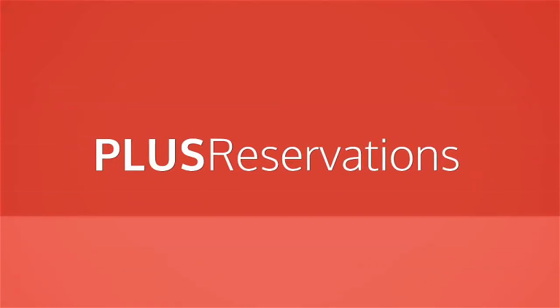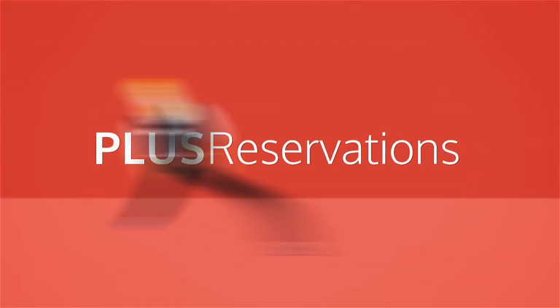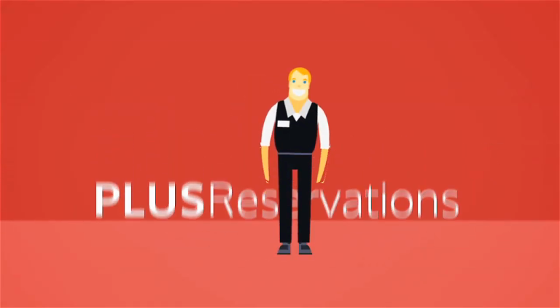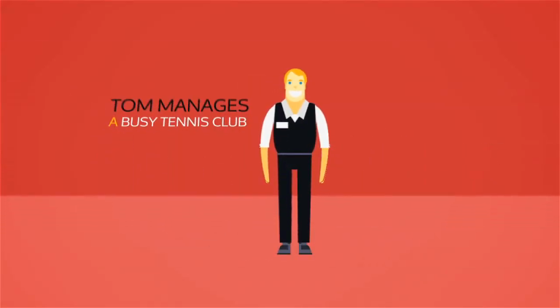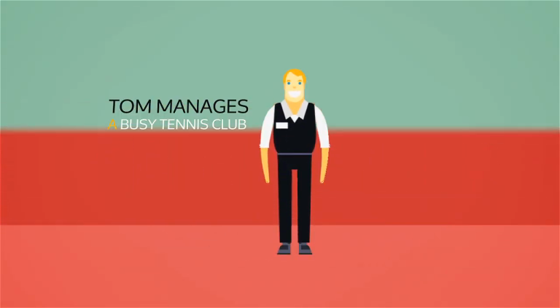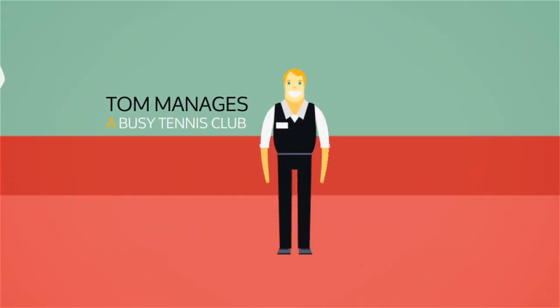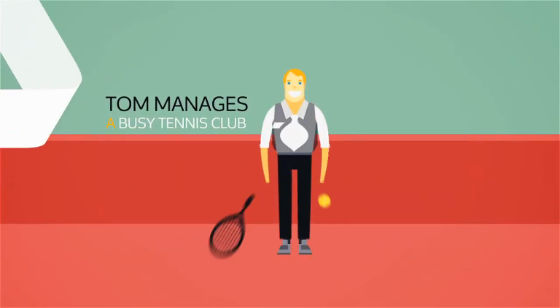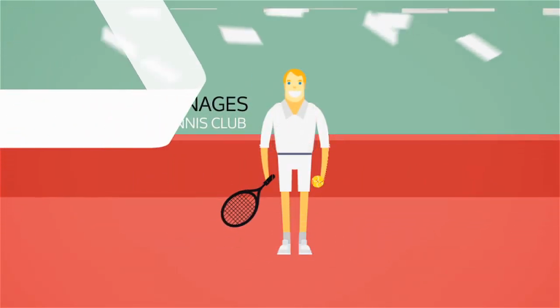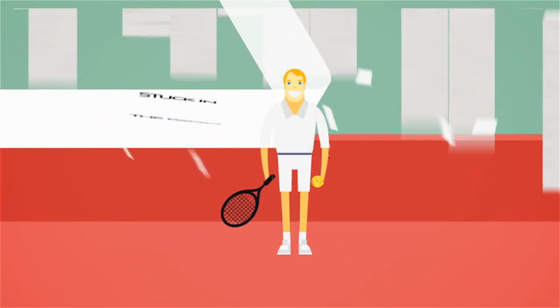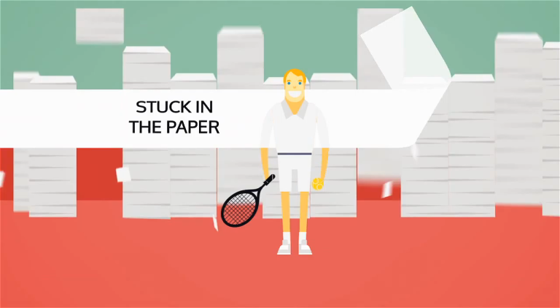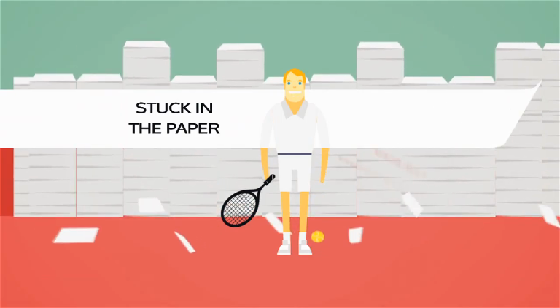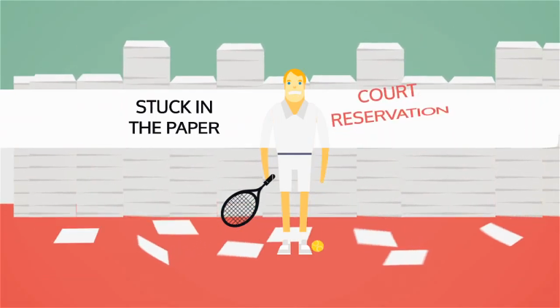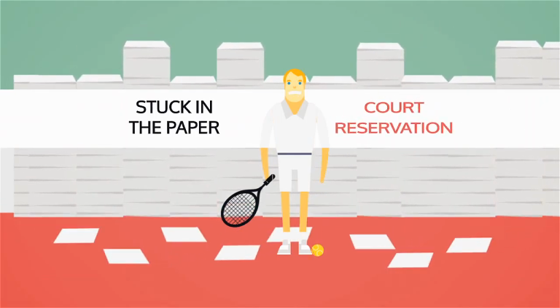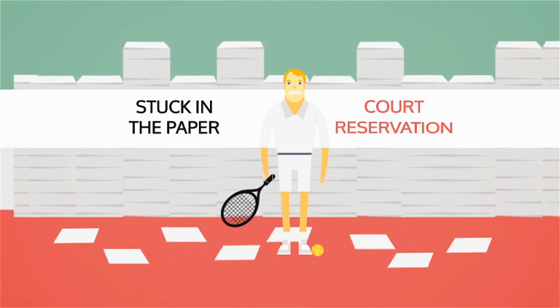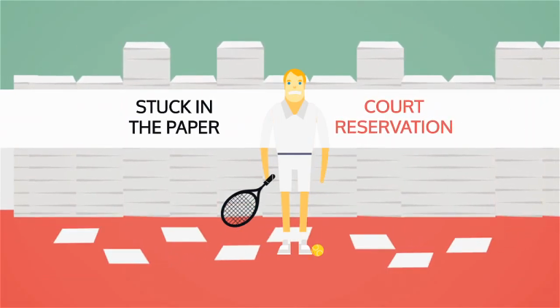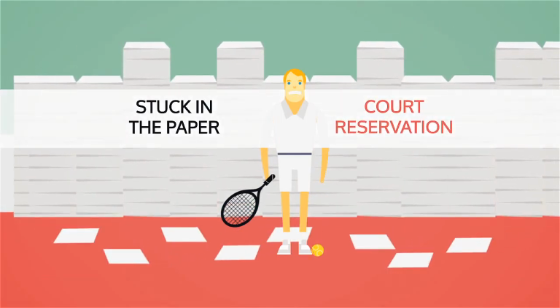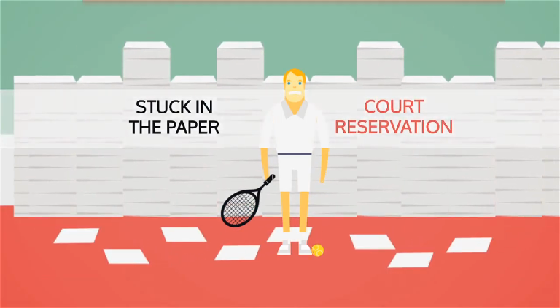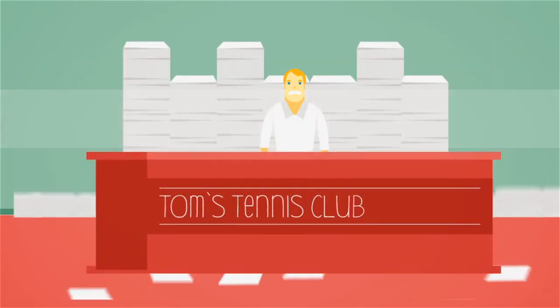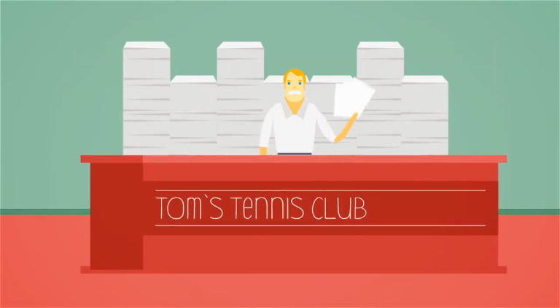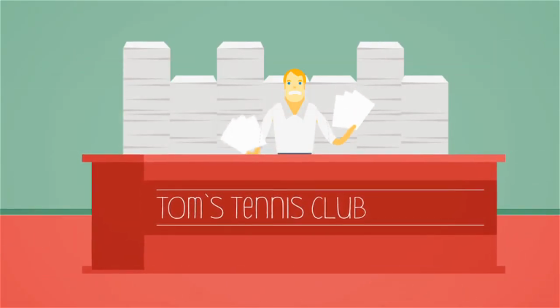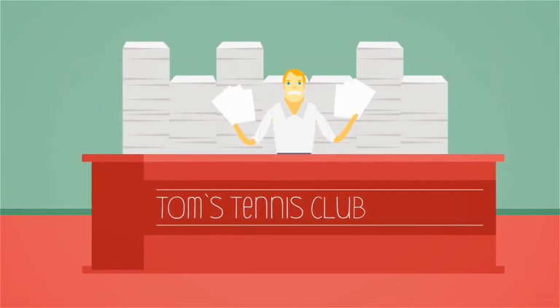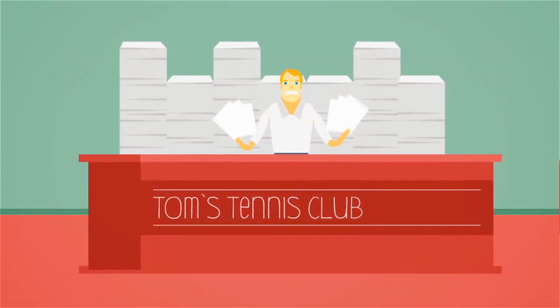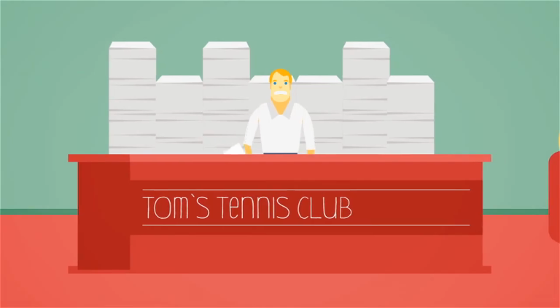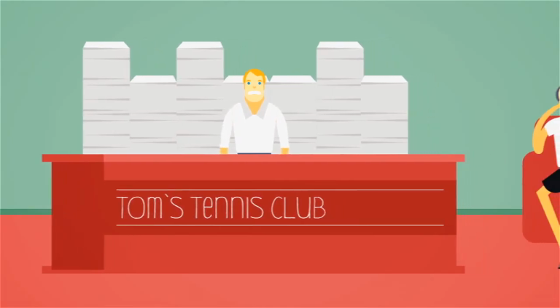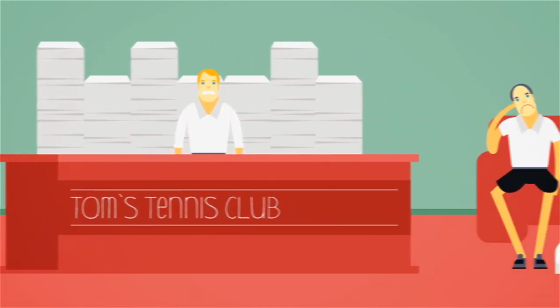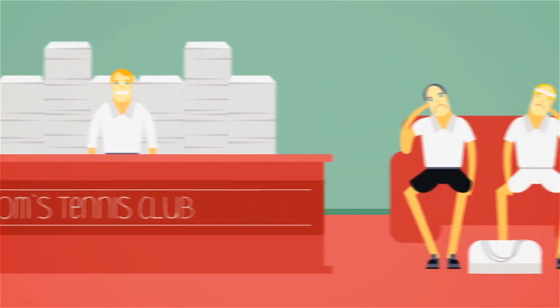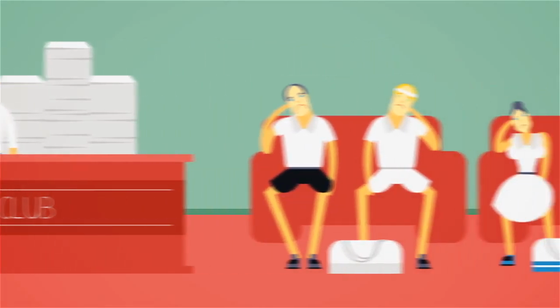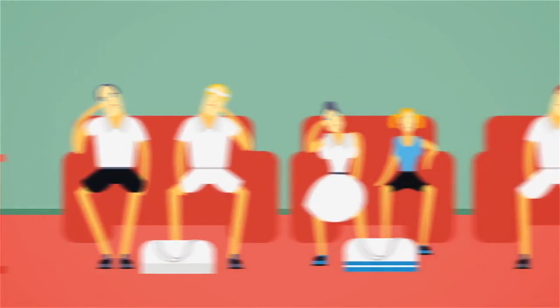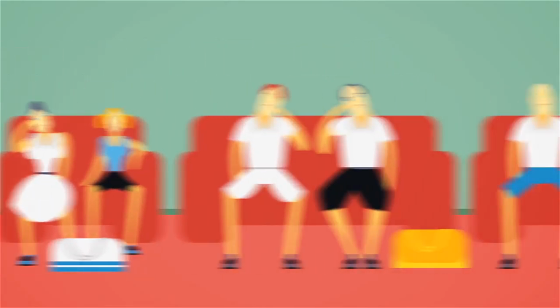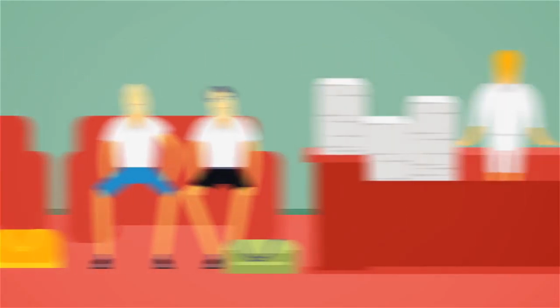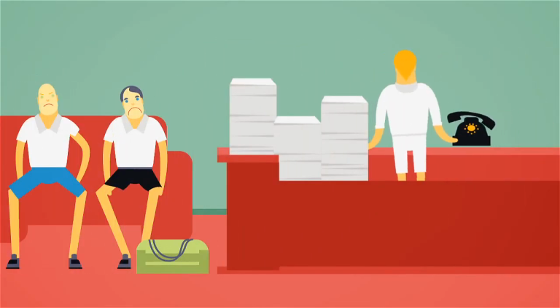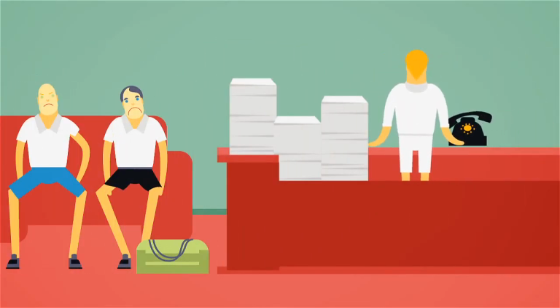Meet Tom. Tom manages a busy tennis club that was stuck in the paper court reservation stone age. Tom would pull his hair out with the thought of taking court reservations from the long line of members in his lobby and the phone that wouldn't stop ringing each day.